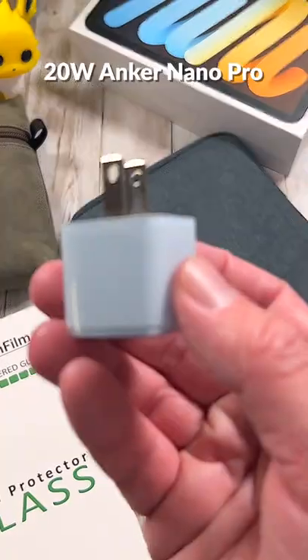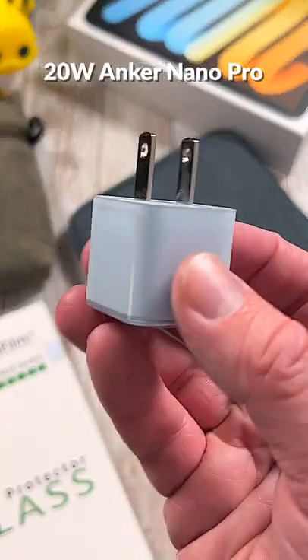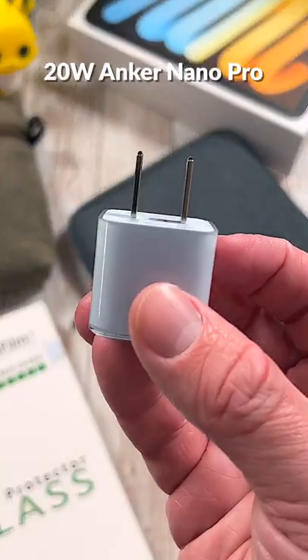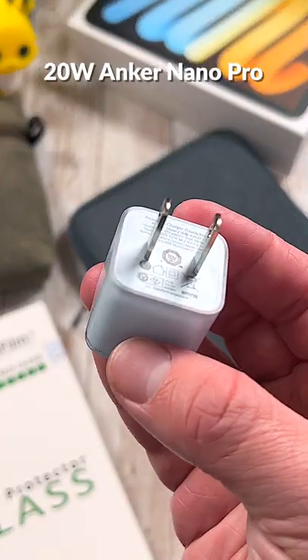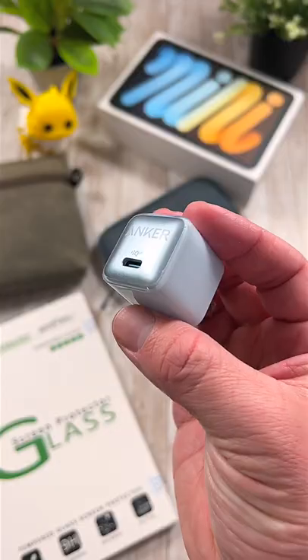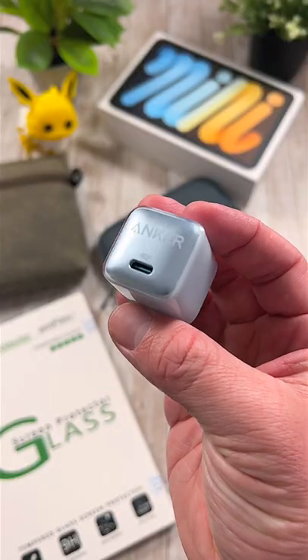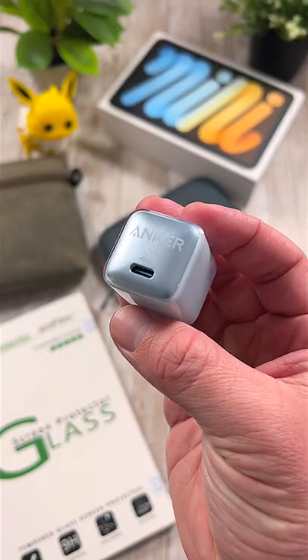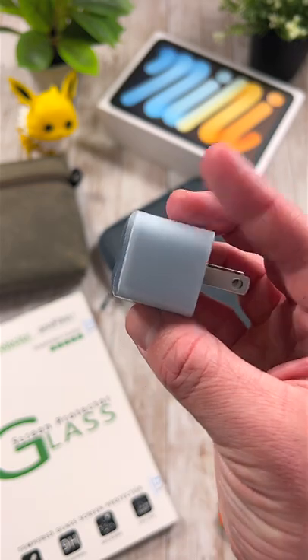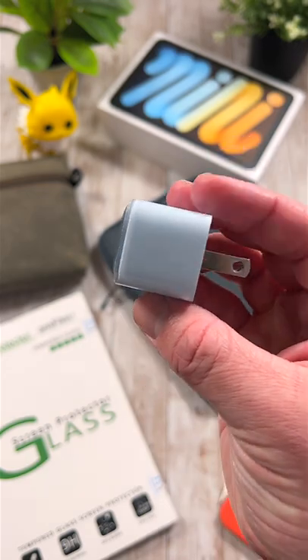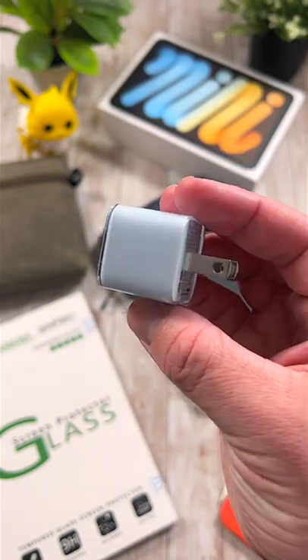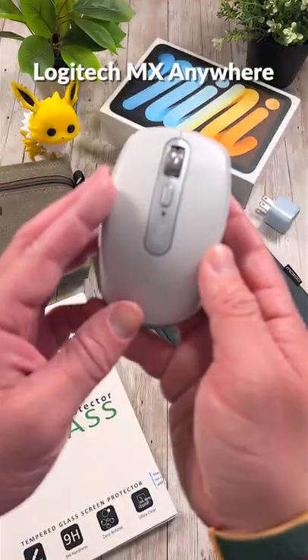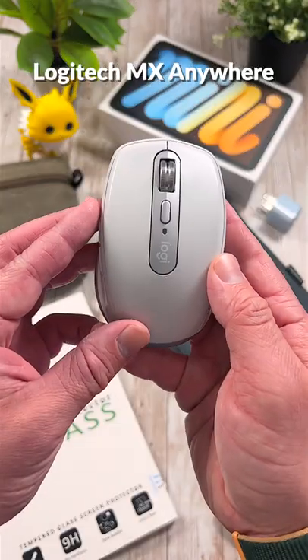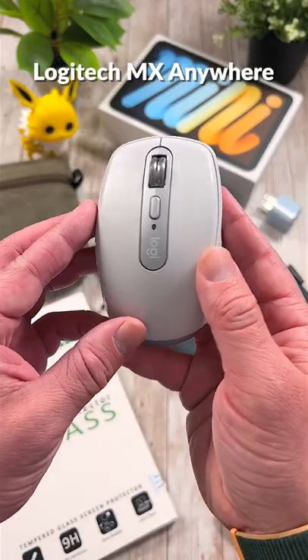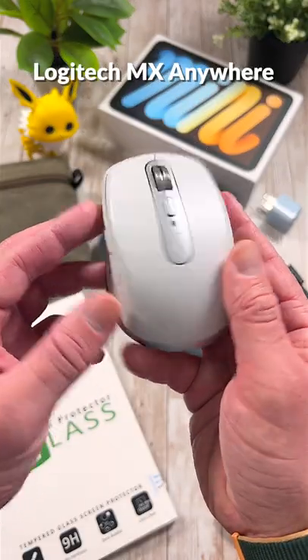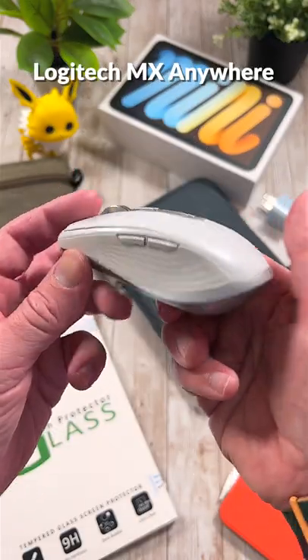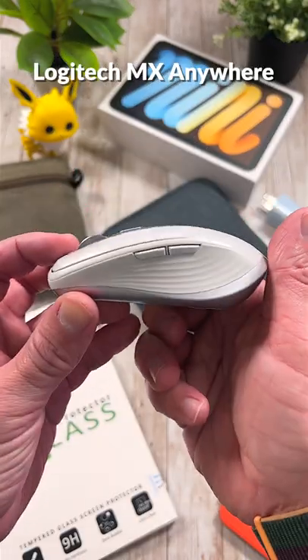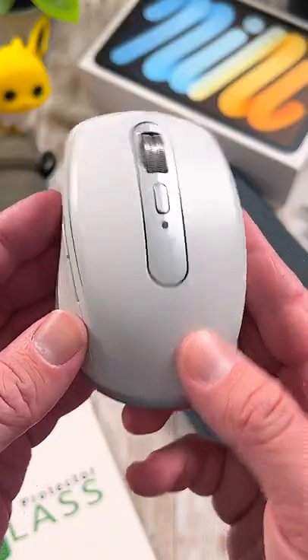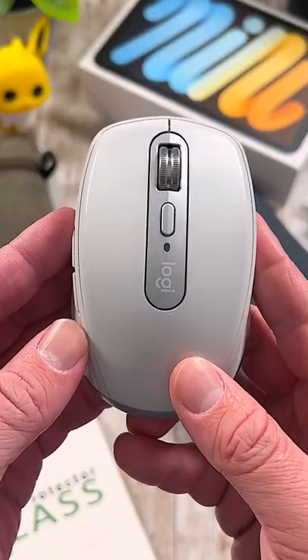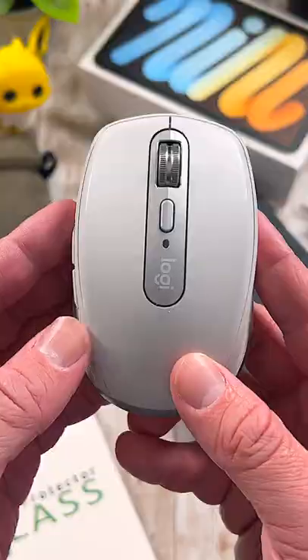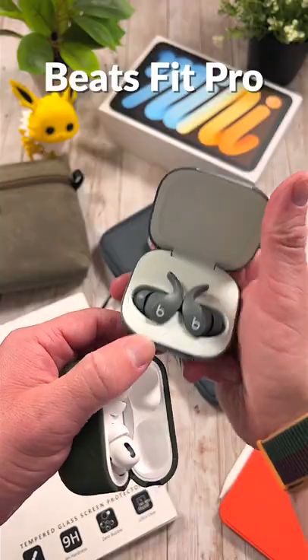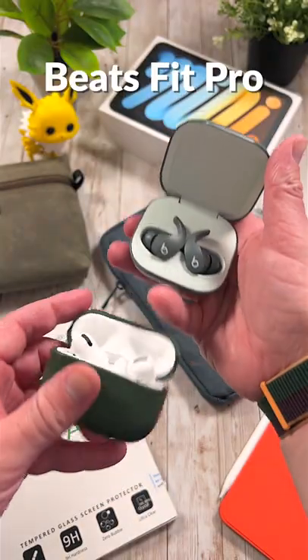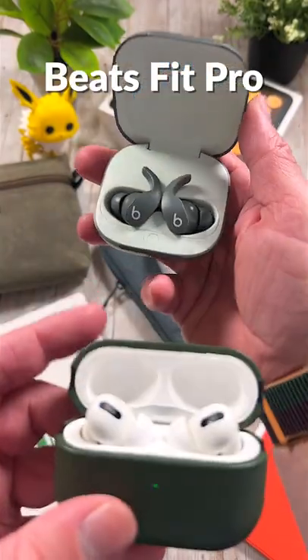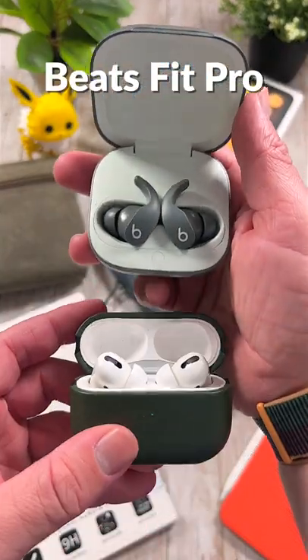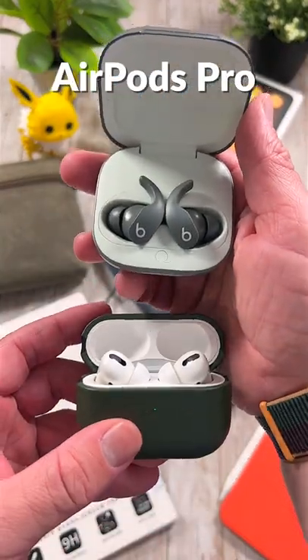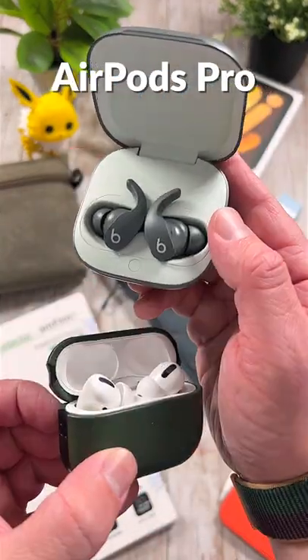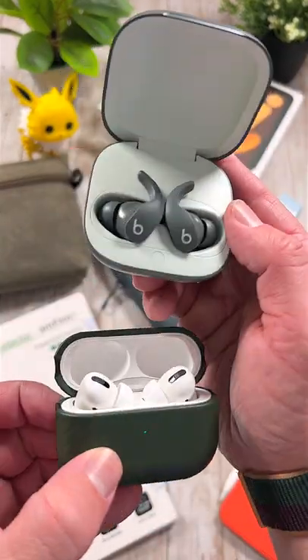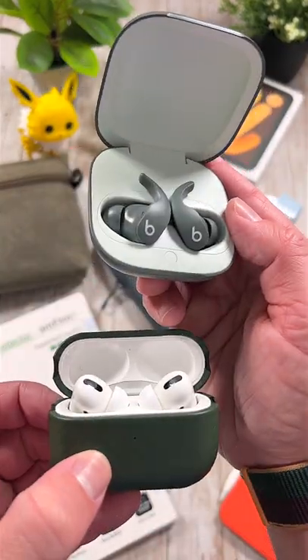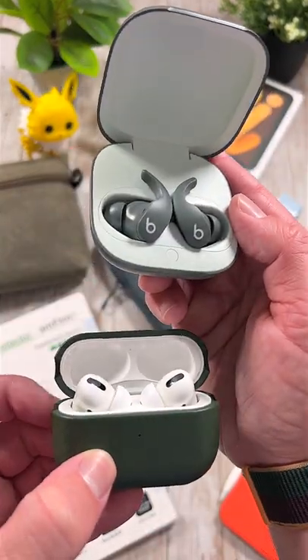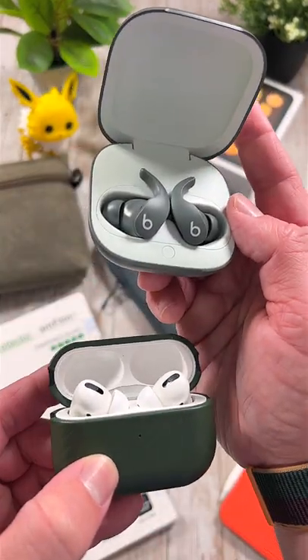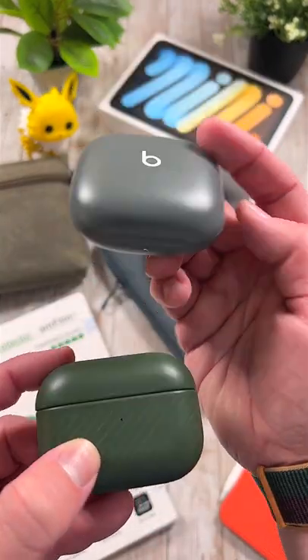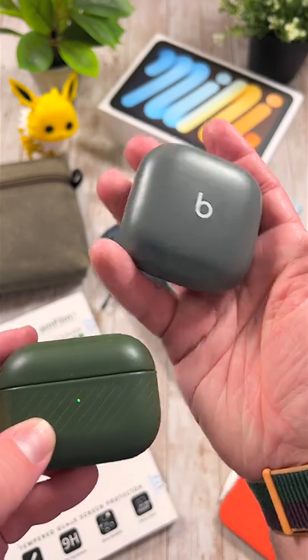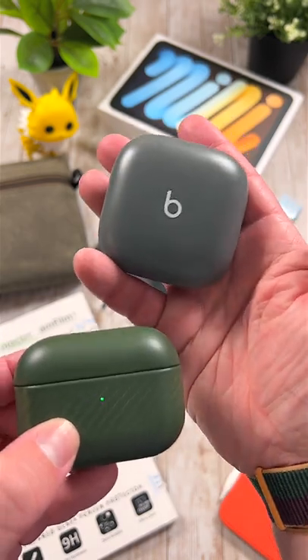Up next is the 20W Anker Nano Pro. This tiny little nub will fast charge your iPad Mini in no time. If you need a mouse, I love the compact yet productive Logitech MX Anywhere. For headphones, I recommend the Beats Fit Pro or the AirPods Pro. They are both excellent earbuds that sound great and work seamlessly with the iPad.